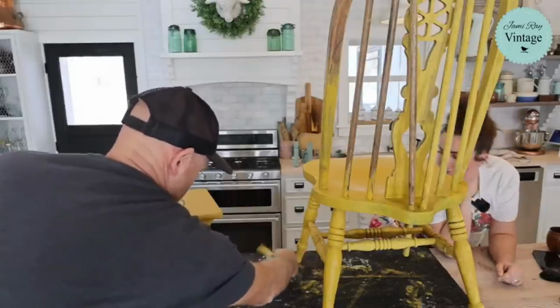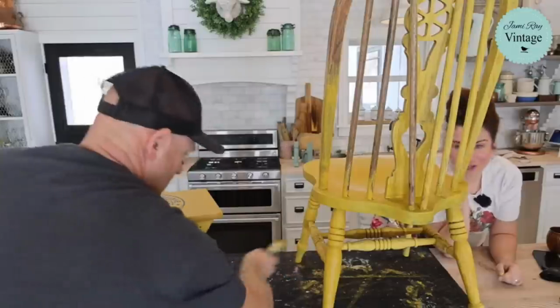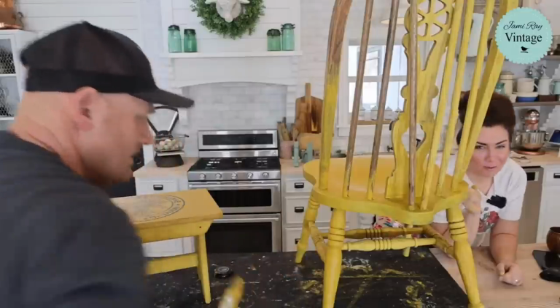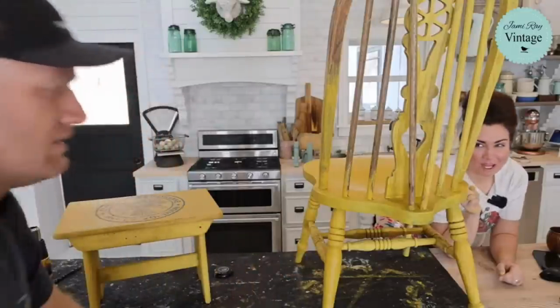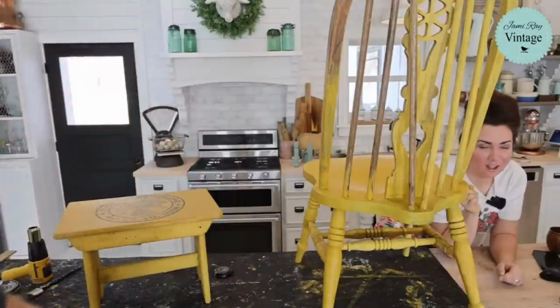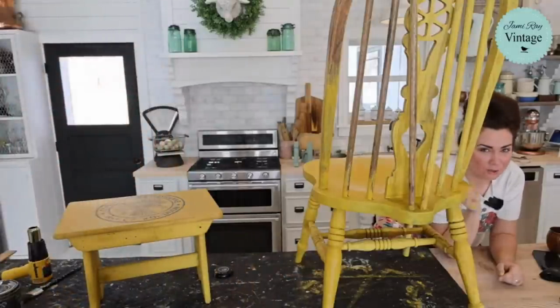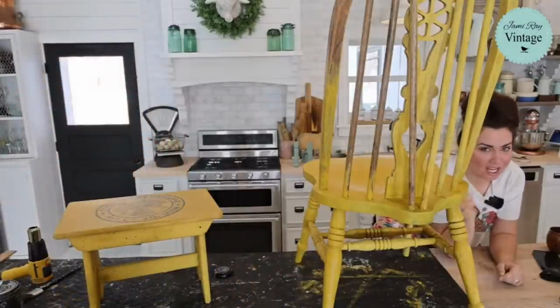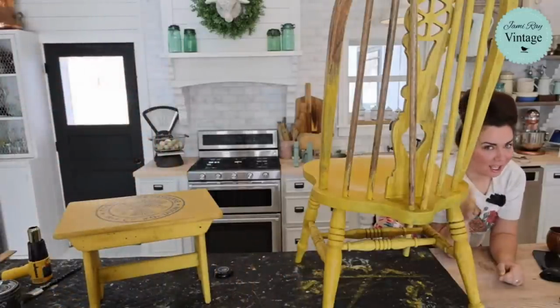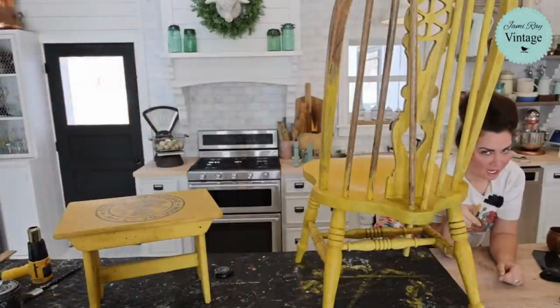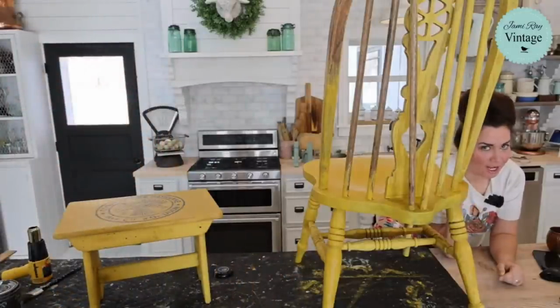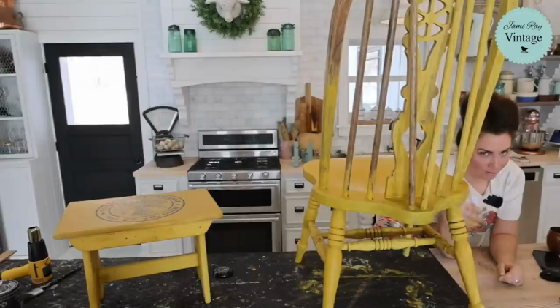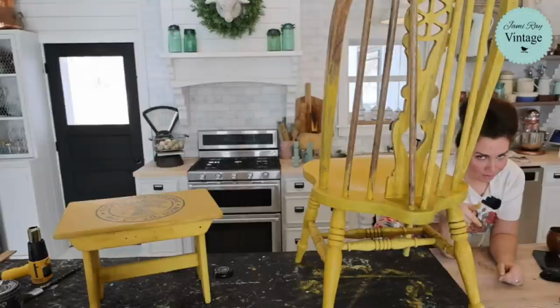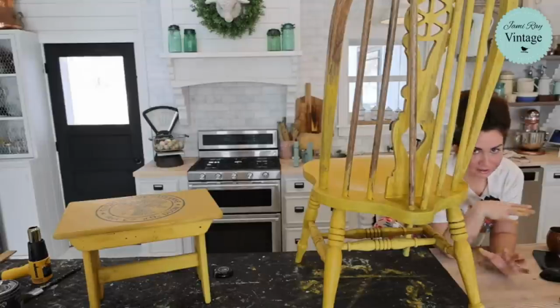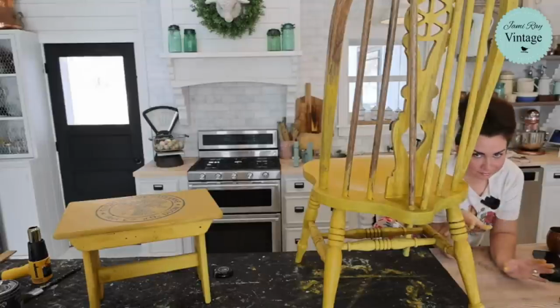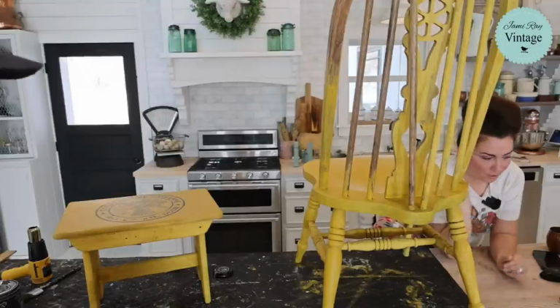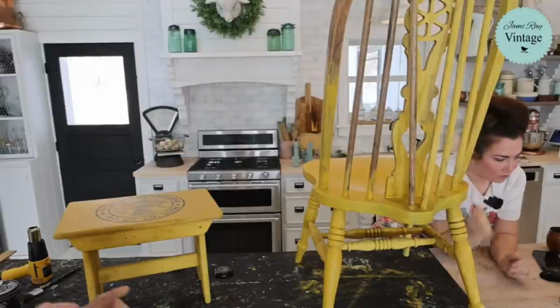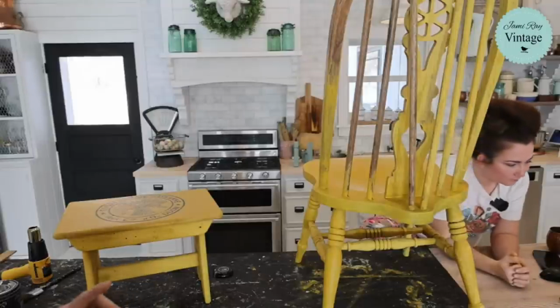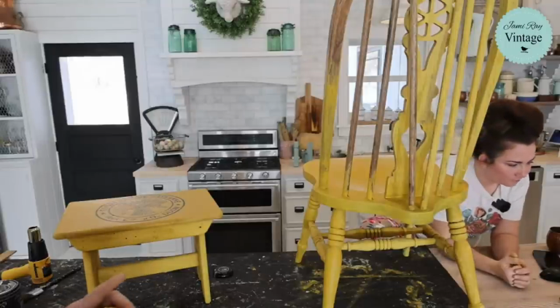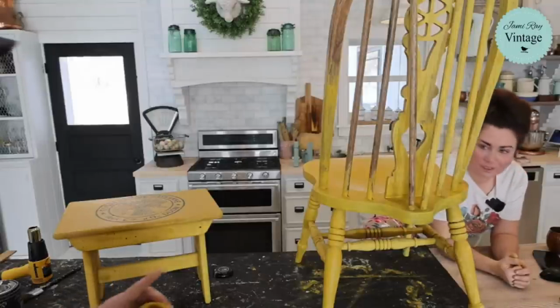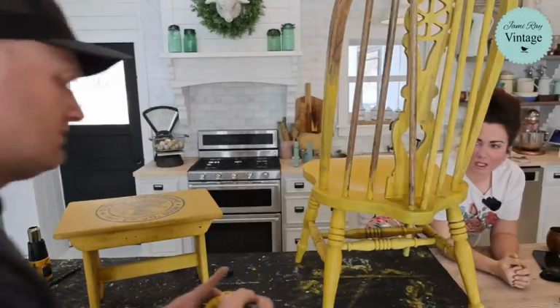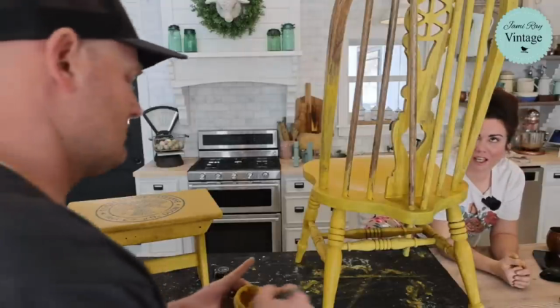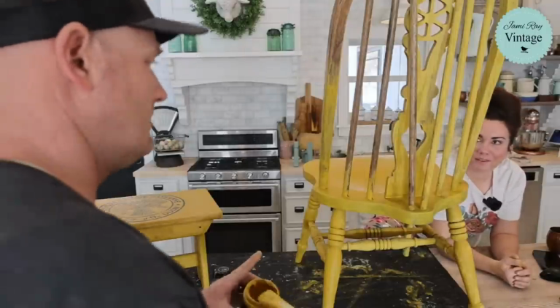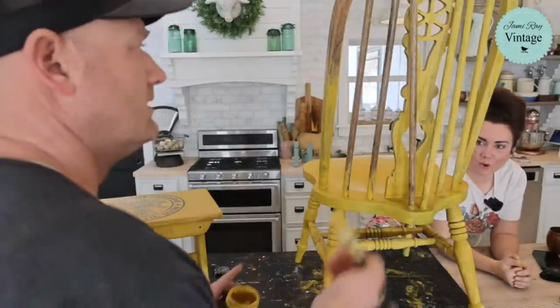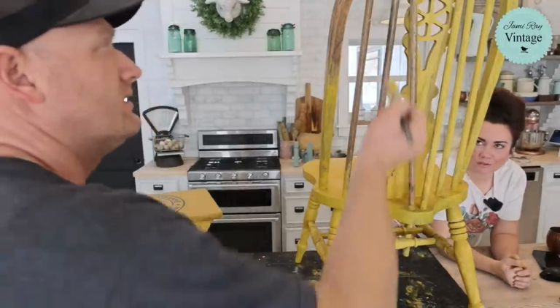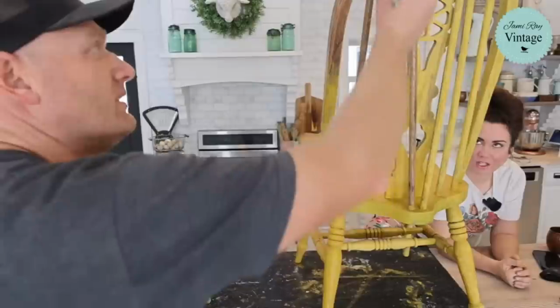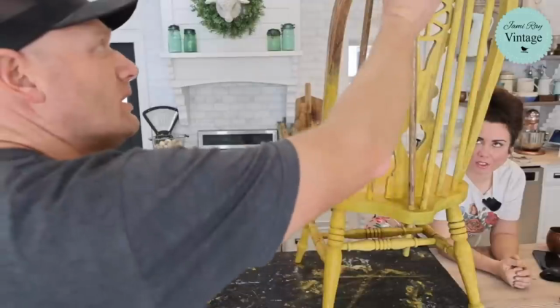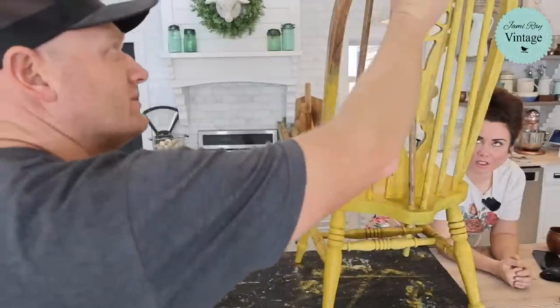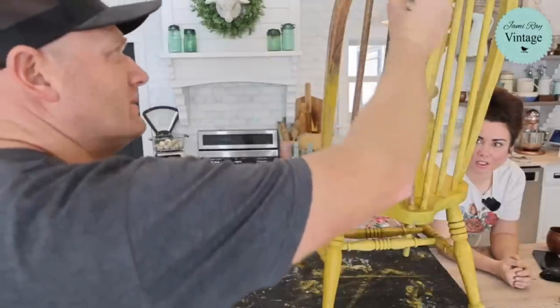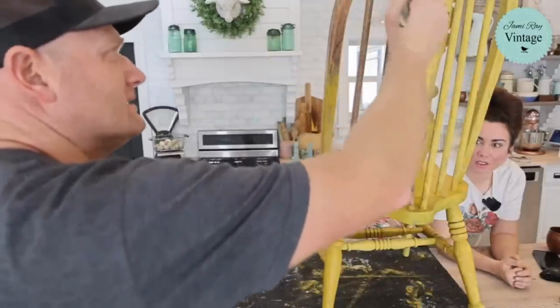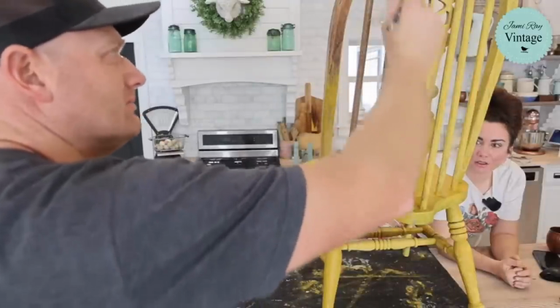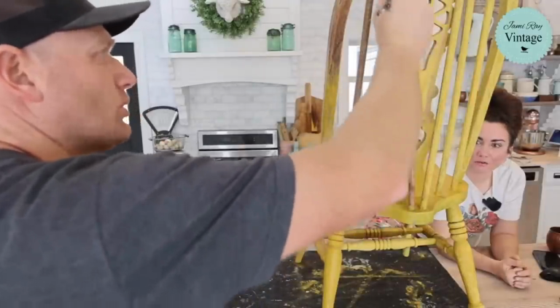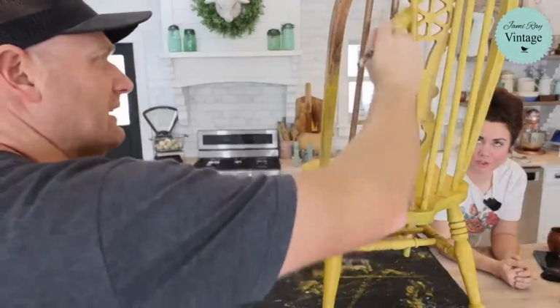I also do that with milk paint — if I'm doing white, I paint DIY paint first, then paint milk paint. Much better coverage. We're actually almost out of paint — we might have to add some water to finish that up, or just go get some more. I know a place that has some.